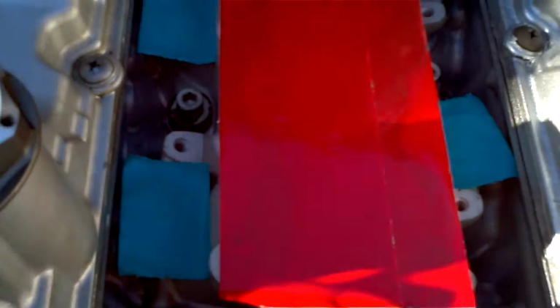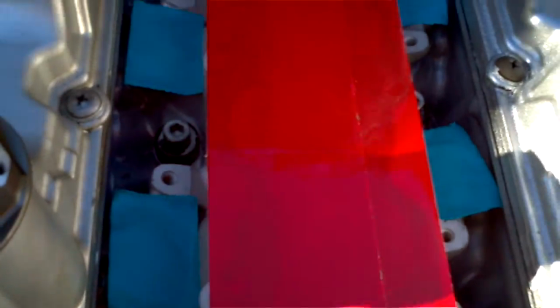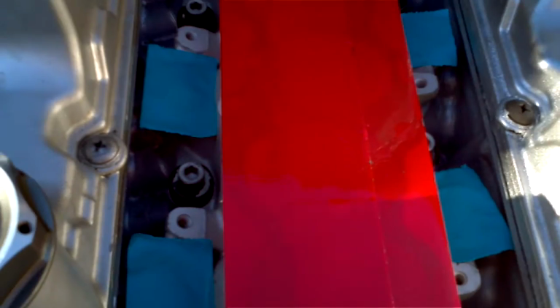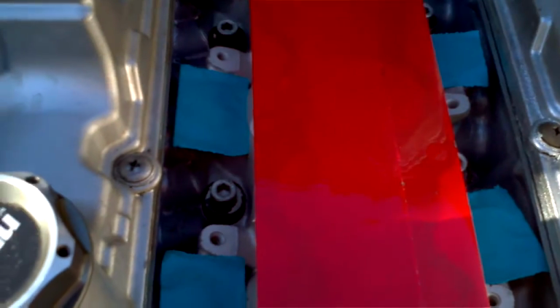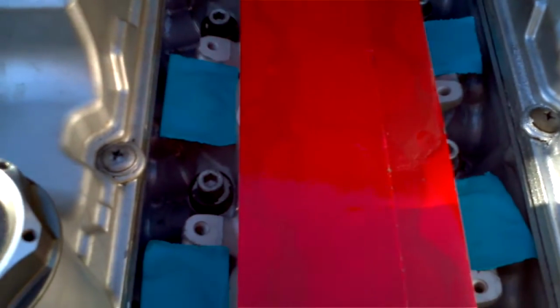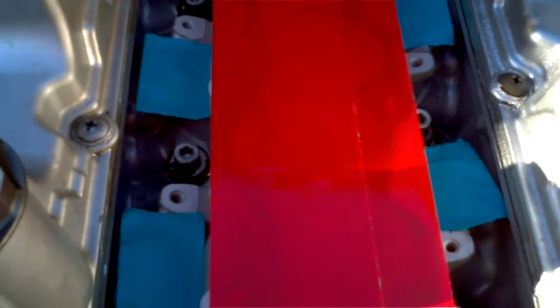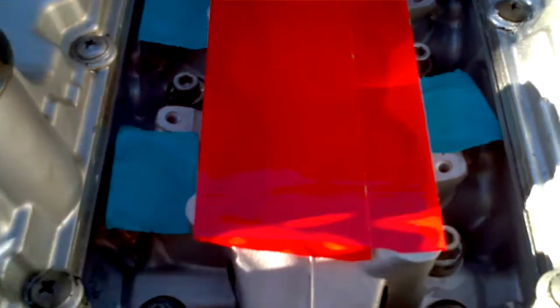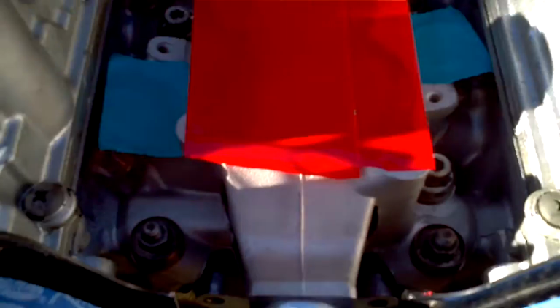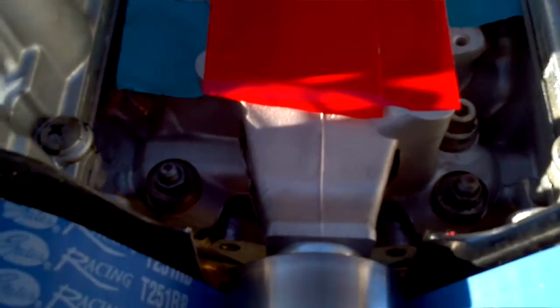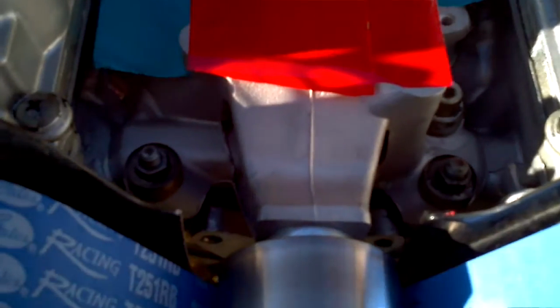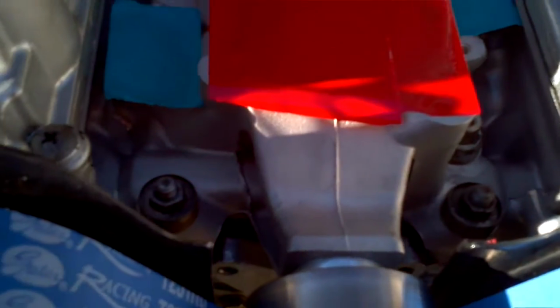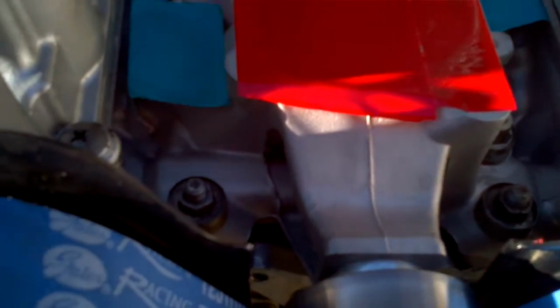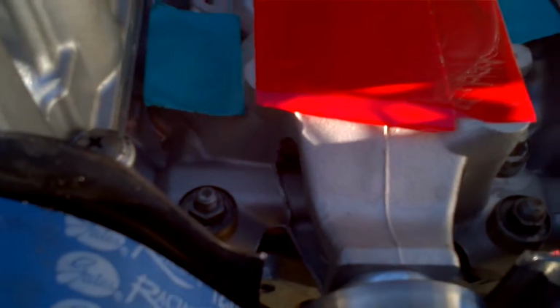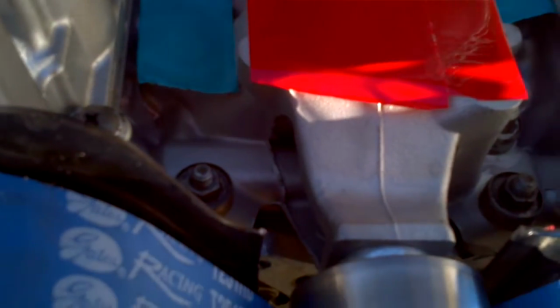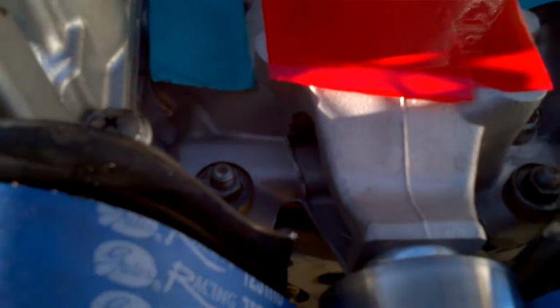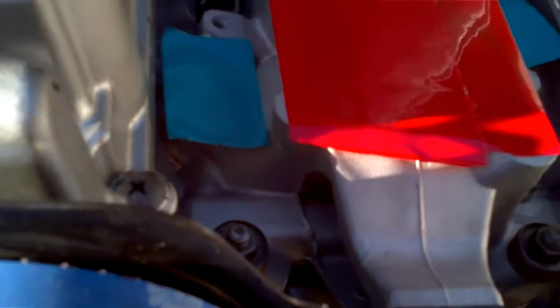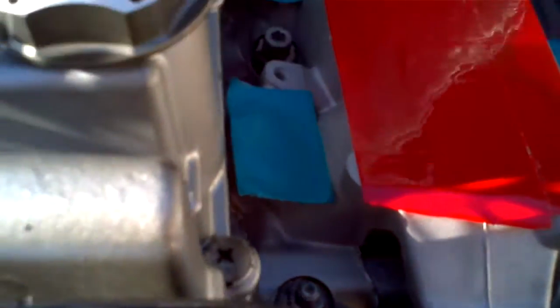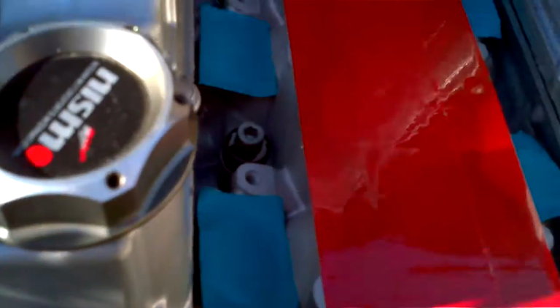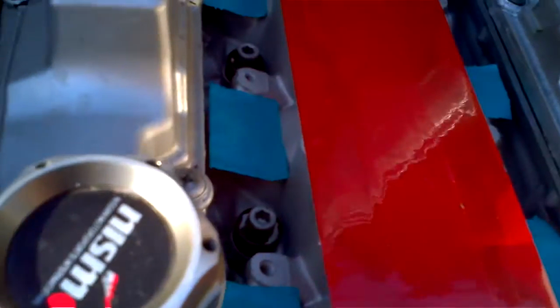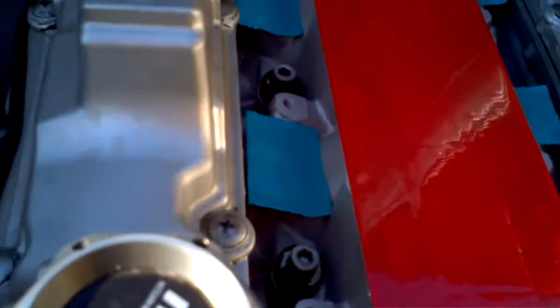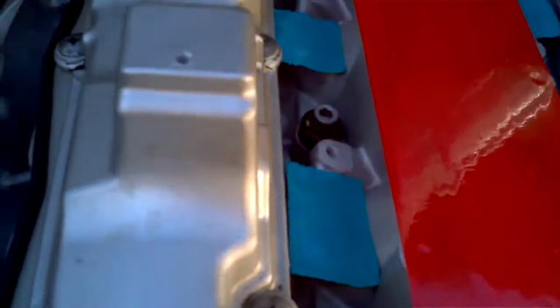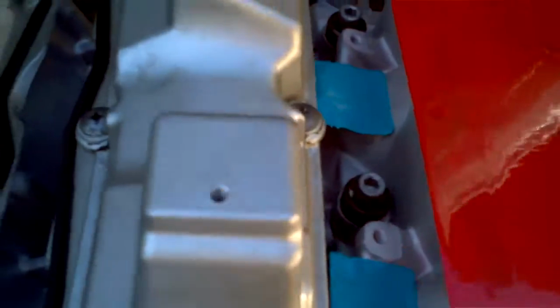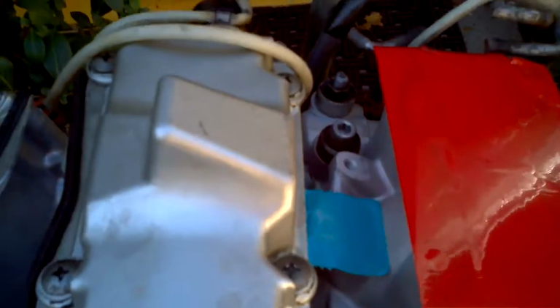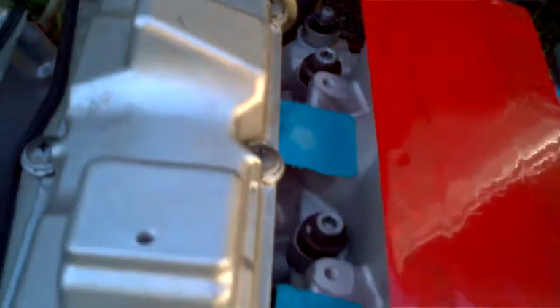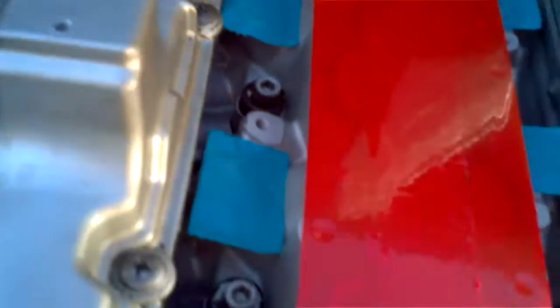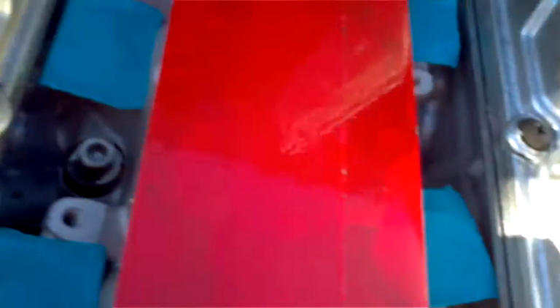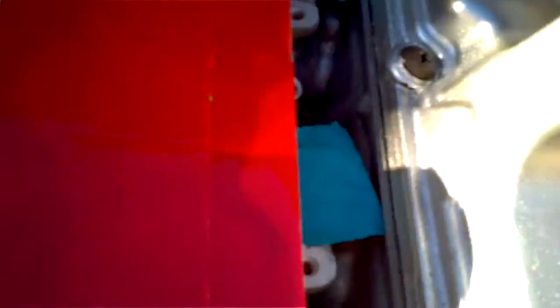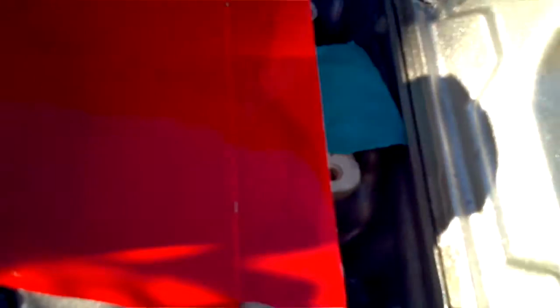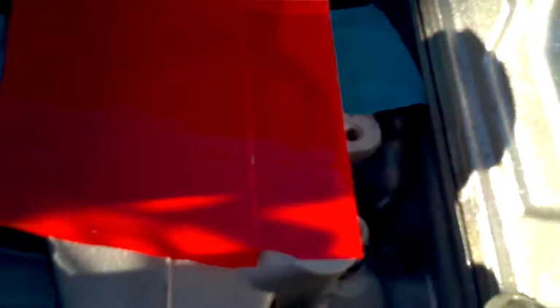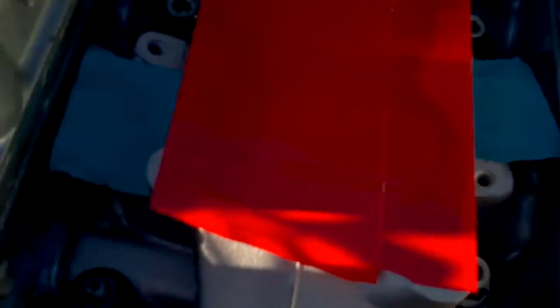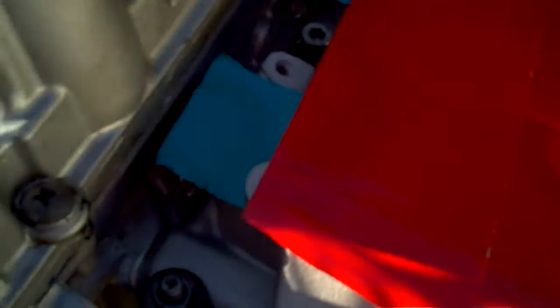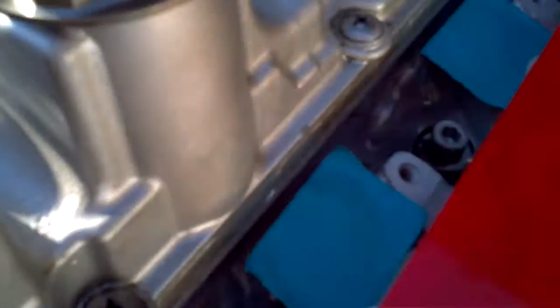He blasted my upper intake manifold so it's all pretty much brand new looking. Same with the heads.